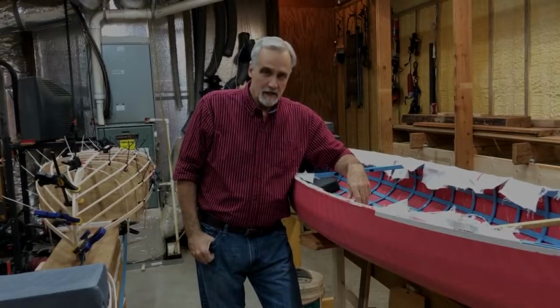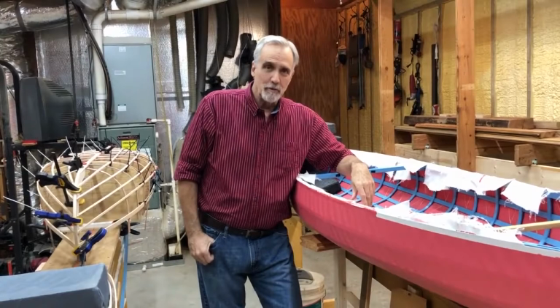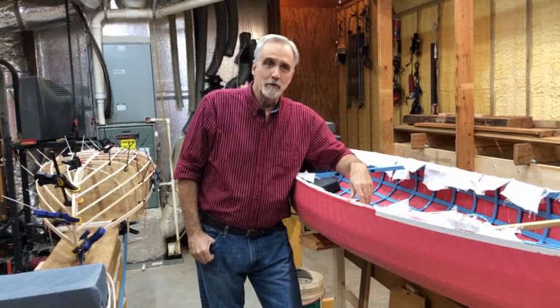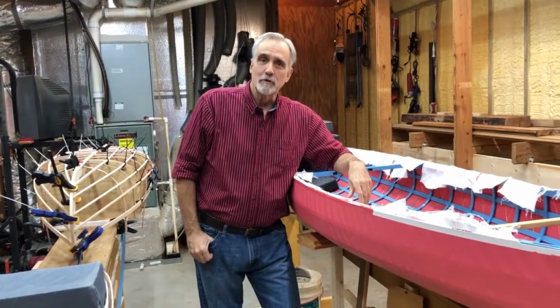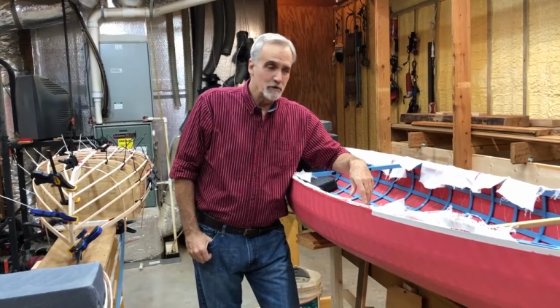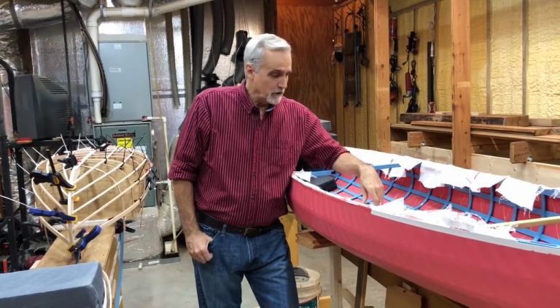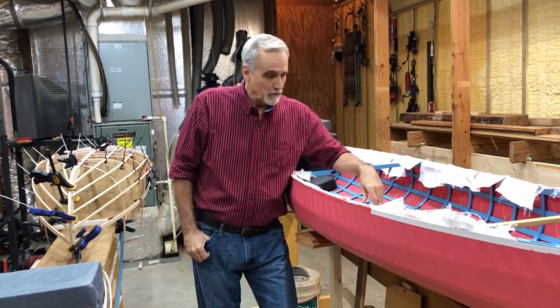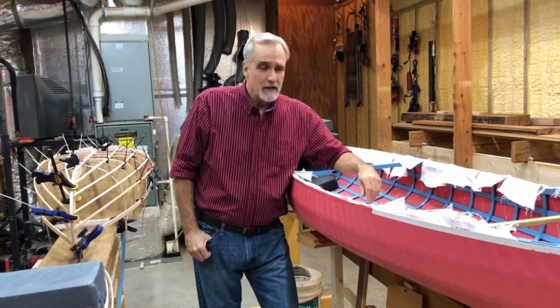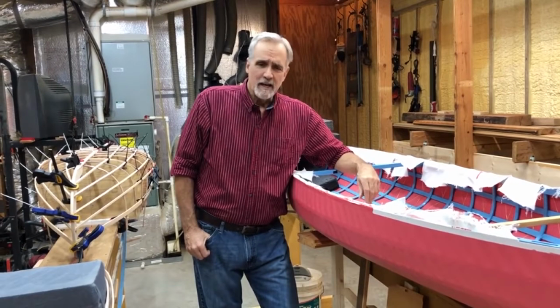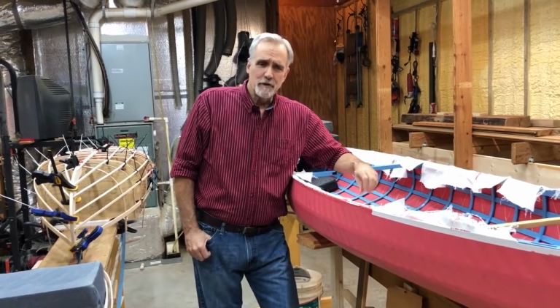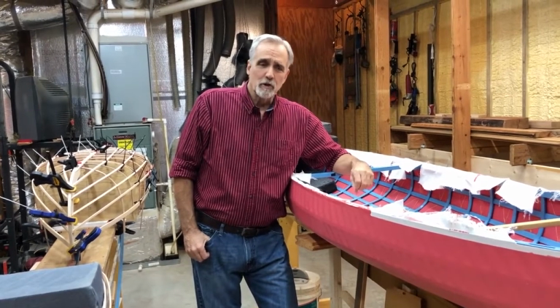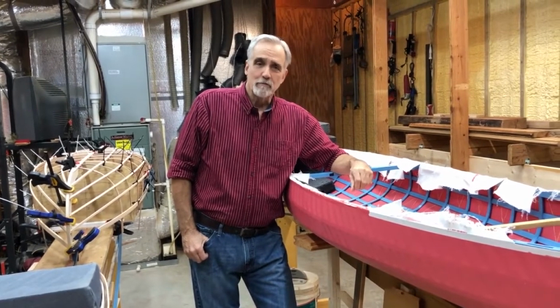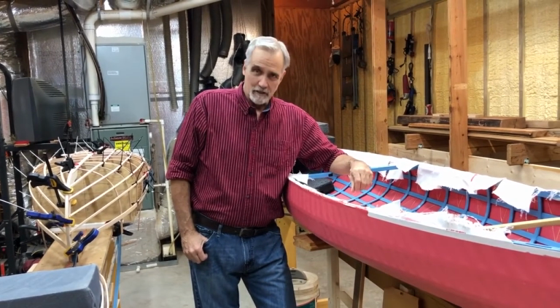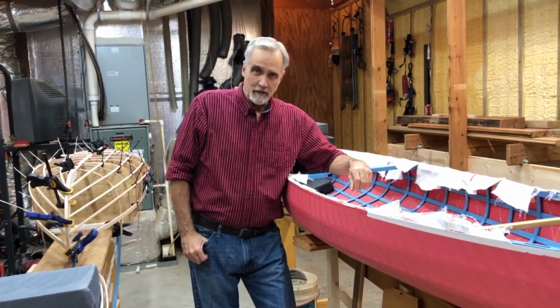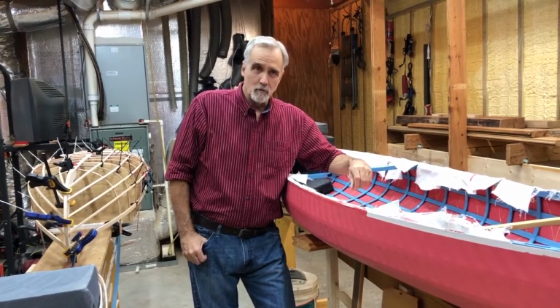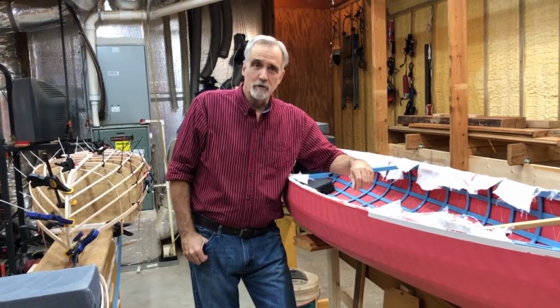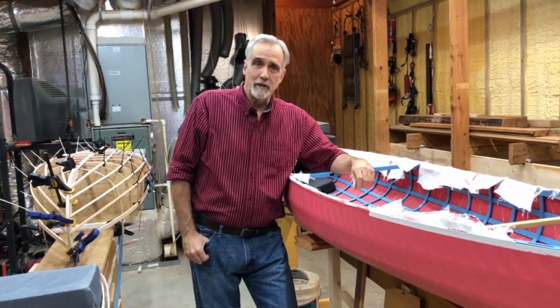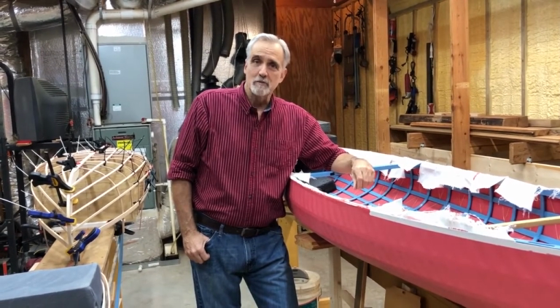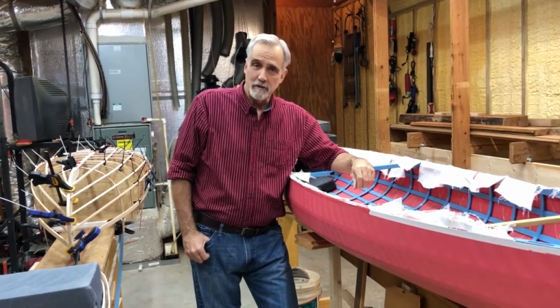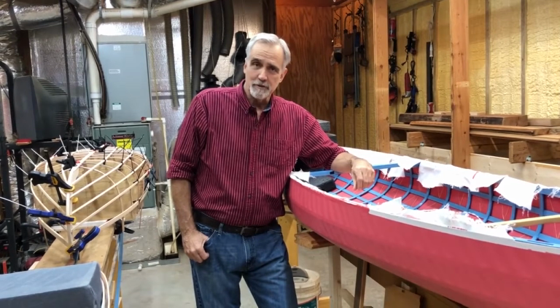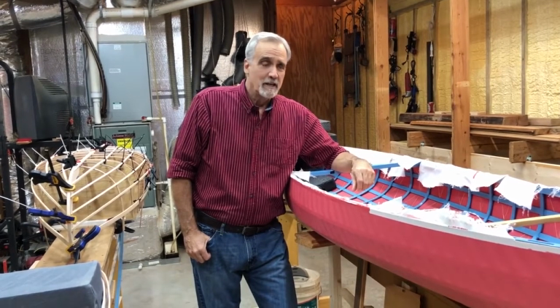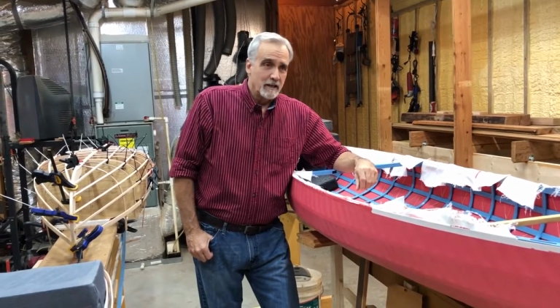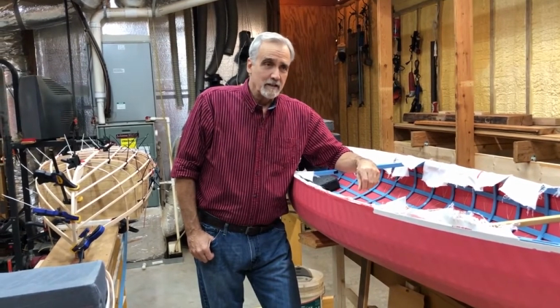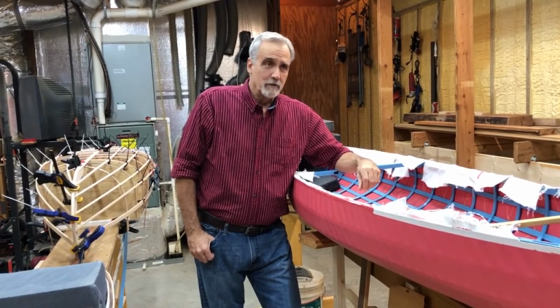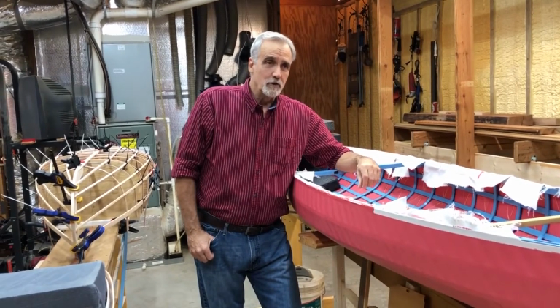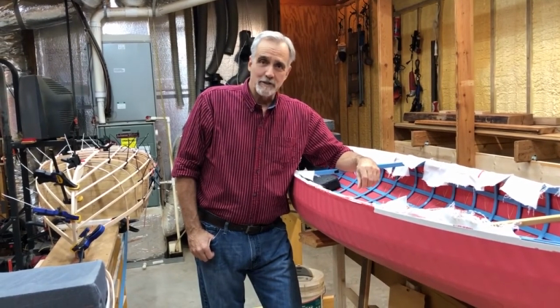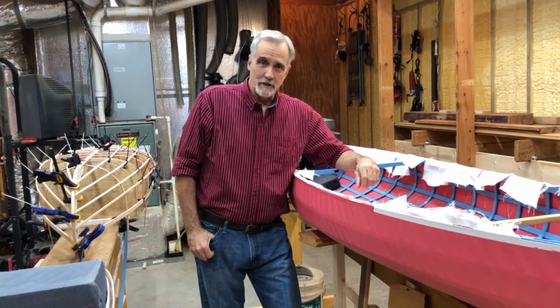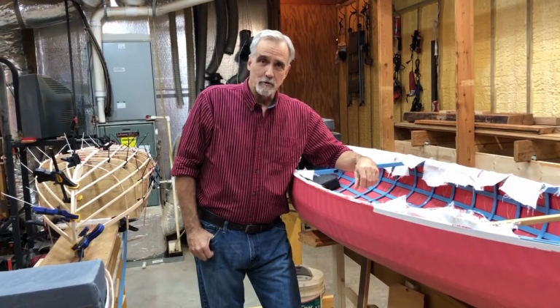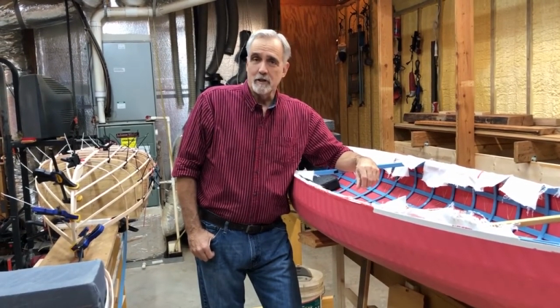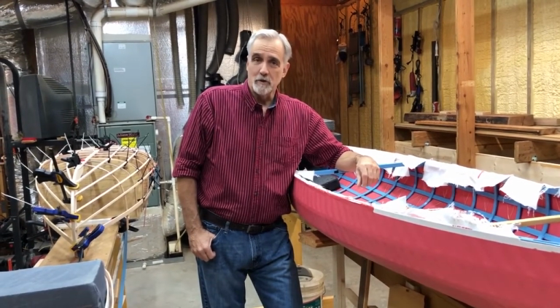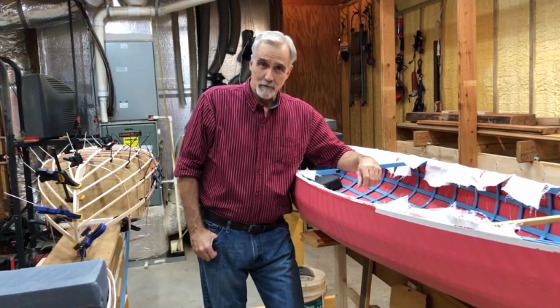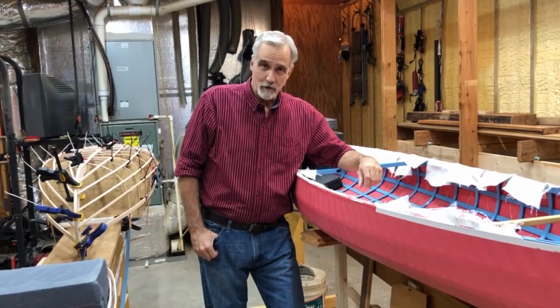Hi Boat Builders, Larry the Lone here with Geodesic Aero Light Boats. In this video, we're going to cover seat height. It's one of the questions we get asked more than anything else, and there is no correct seat height. The correct seat height is the one that works best for you.